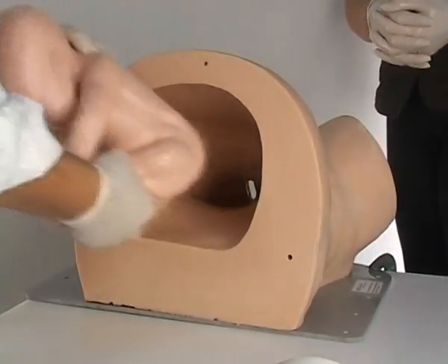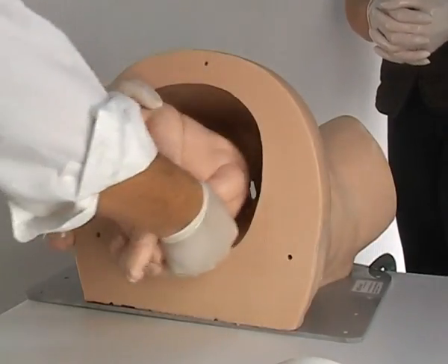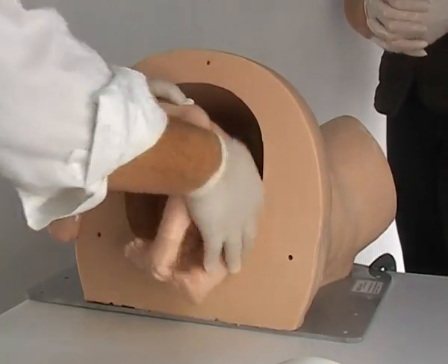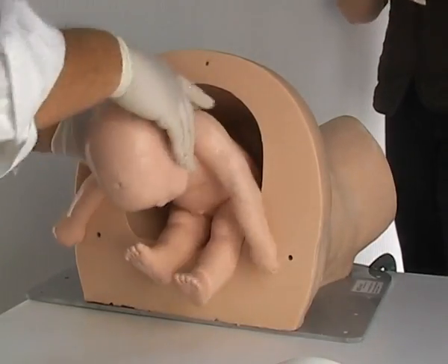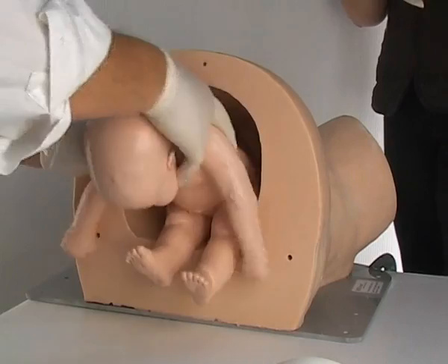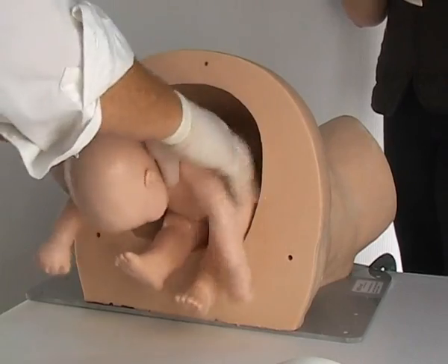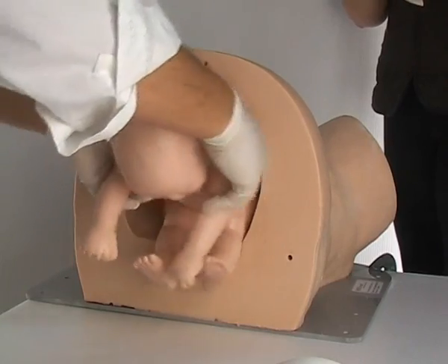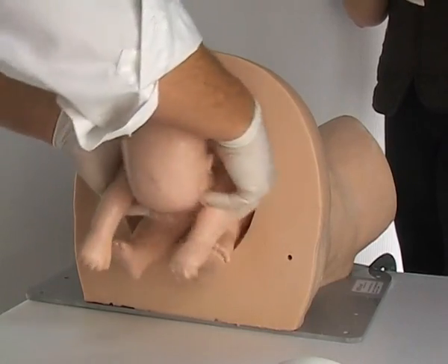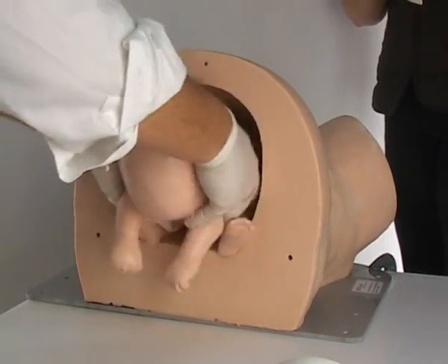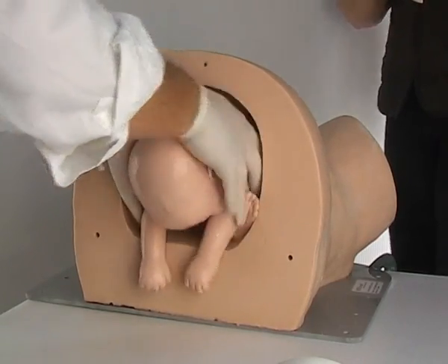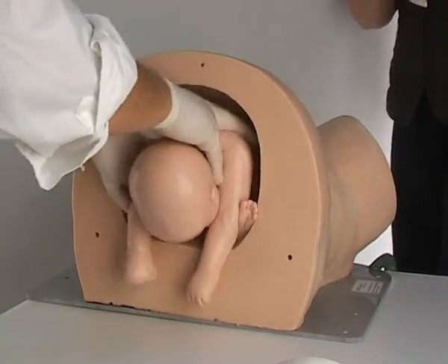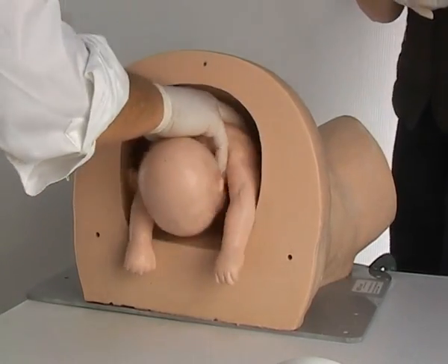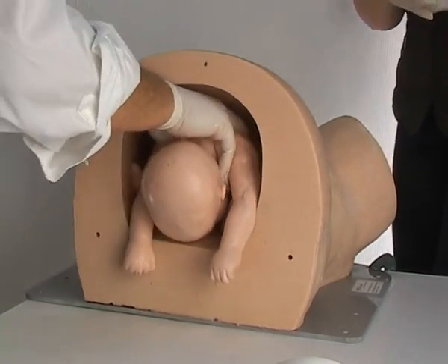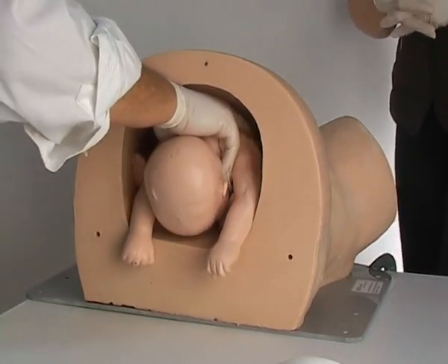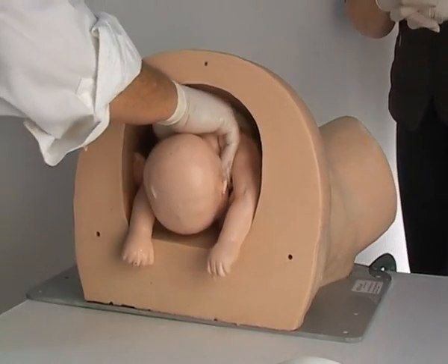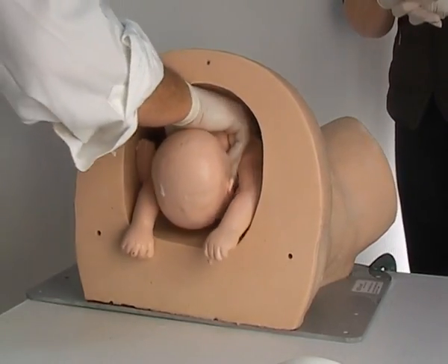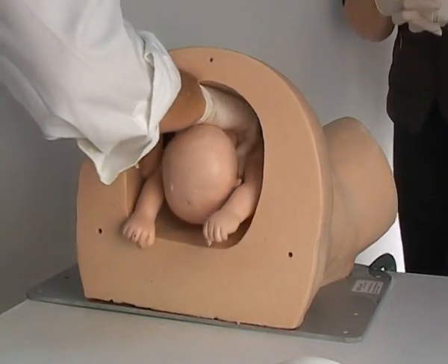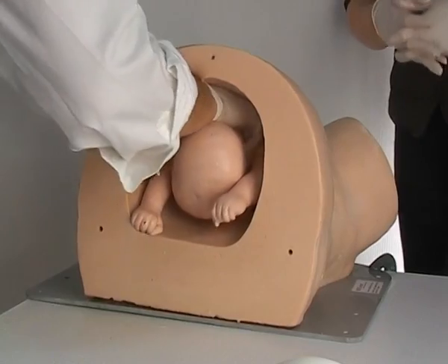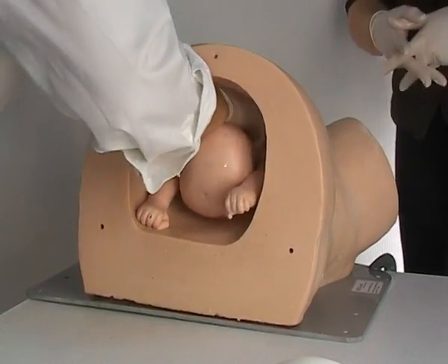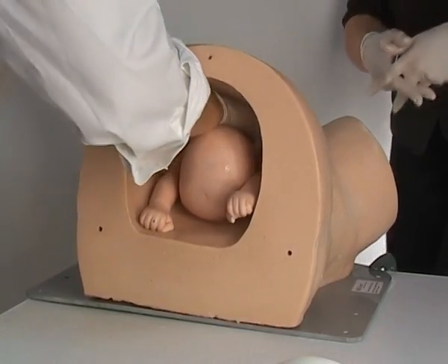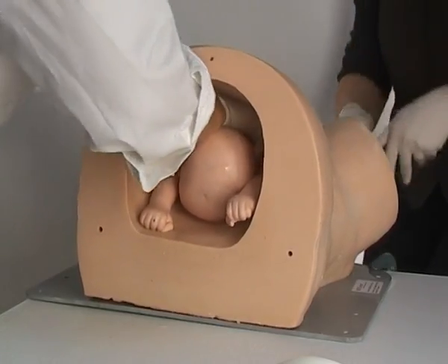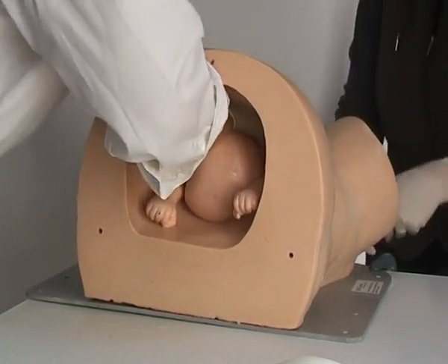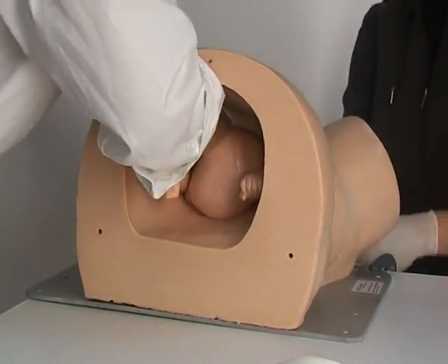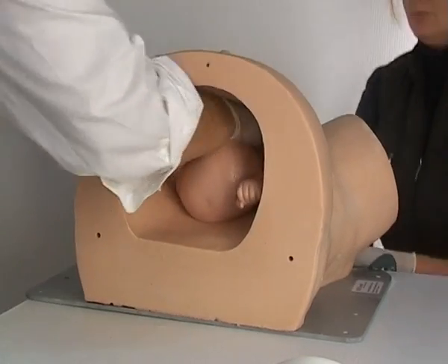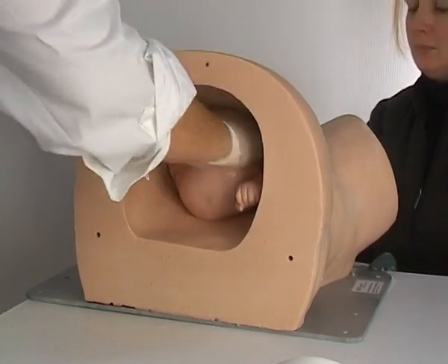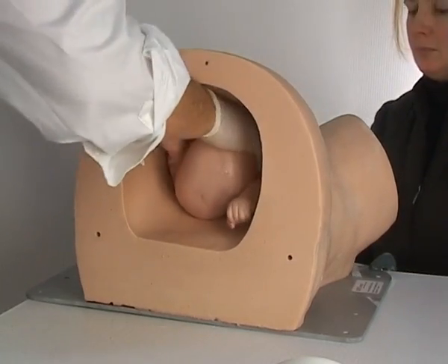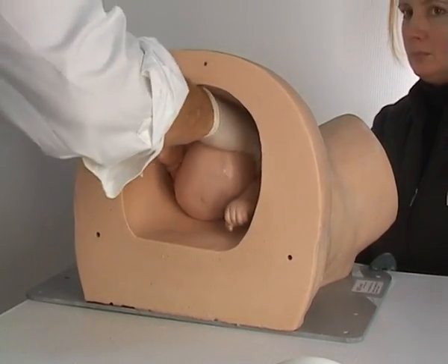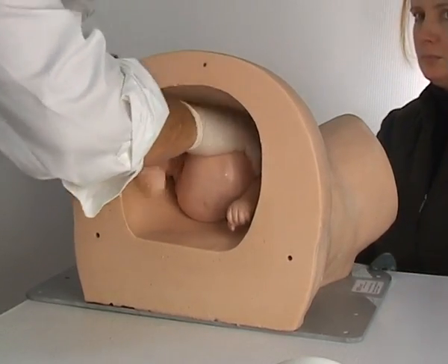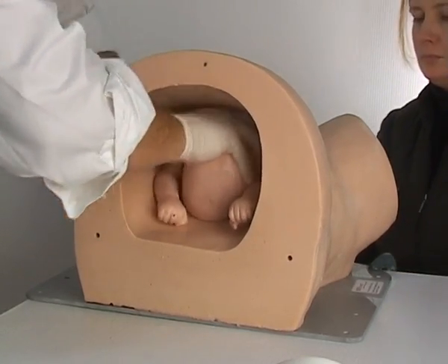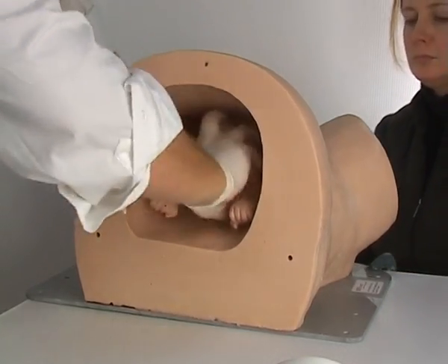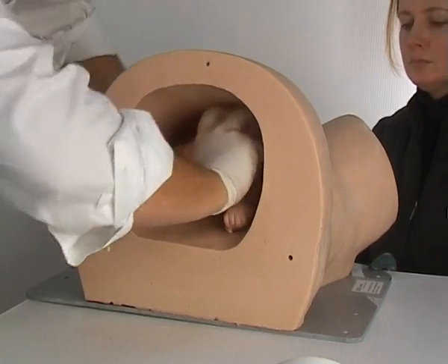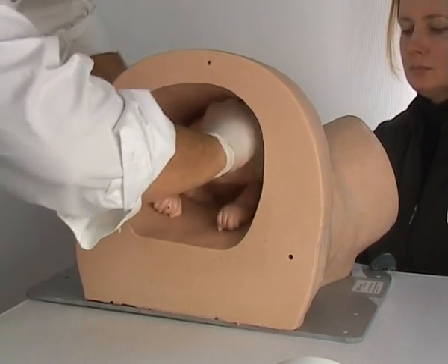In this scene, you can see a typical scenario with Sophie and her mum. There are two people using the model — one is simulating the birth, while the clinician at the other end can practice the various manoeuvres, skills, and techniques used in a breech birth.